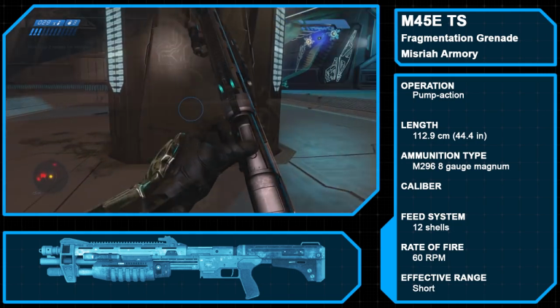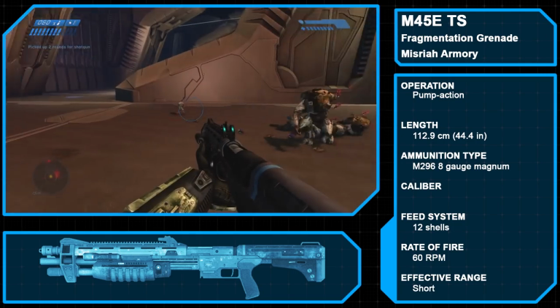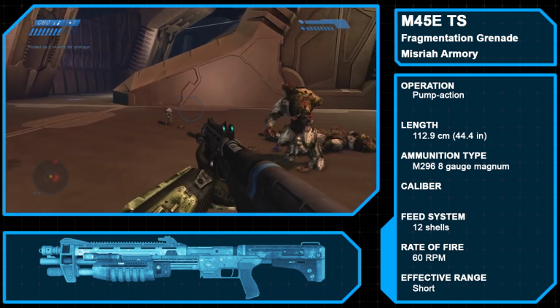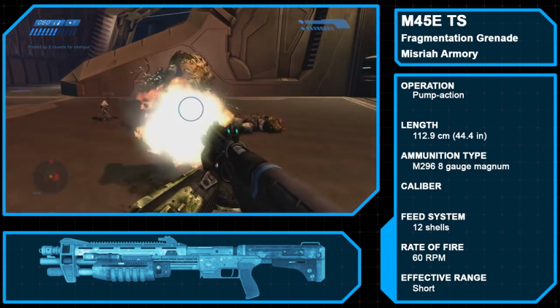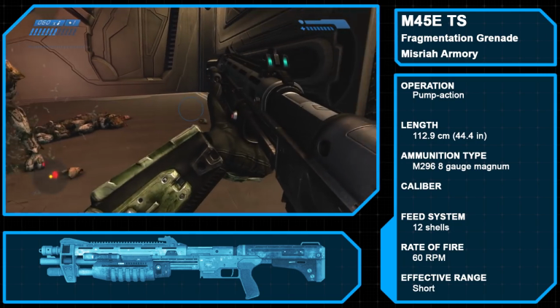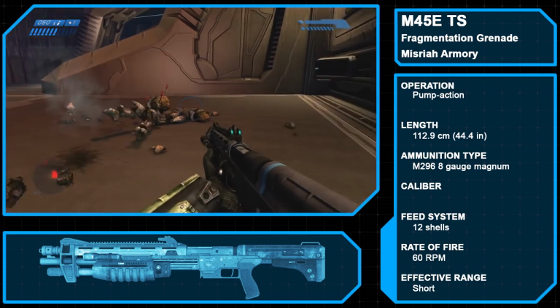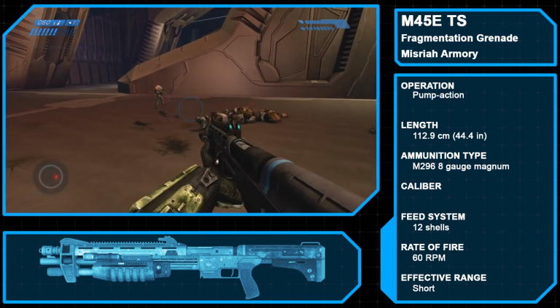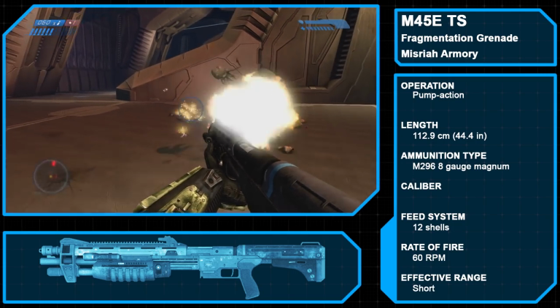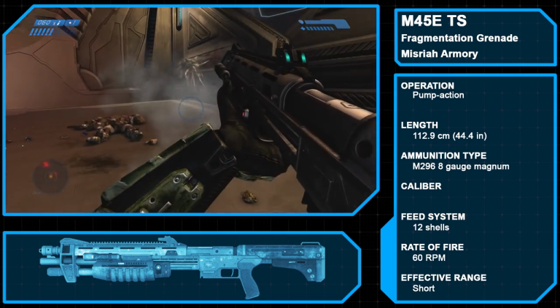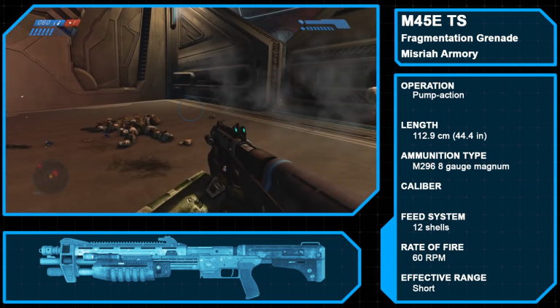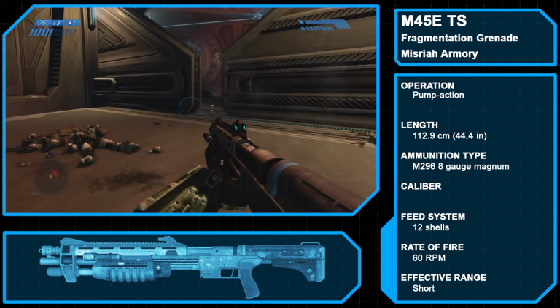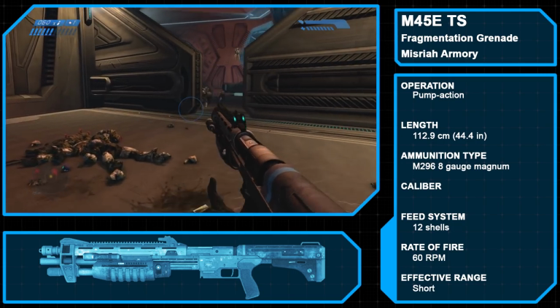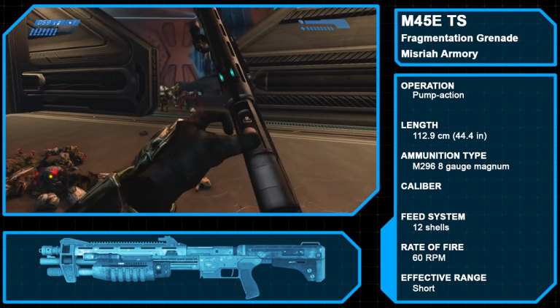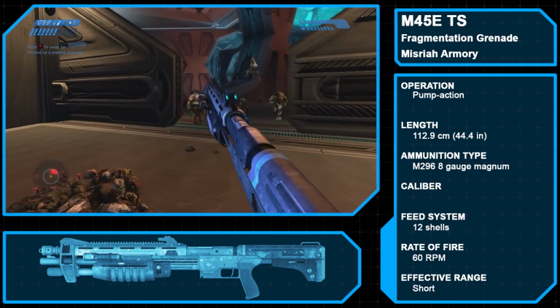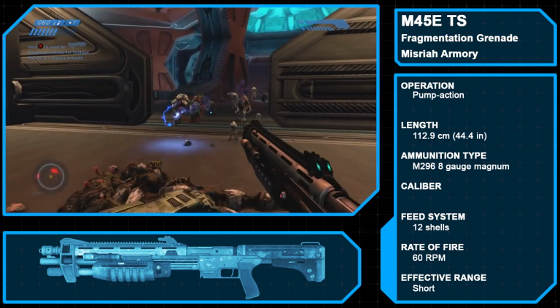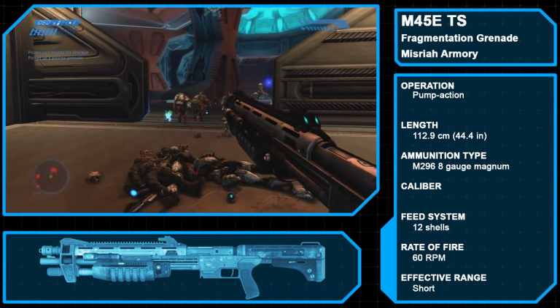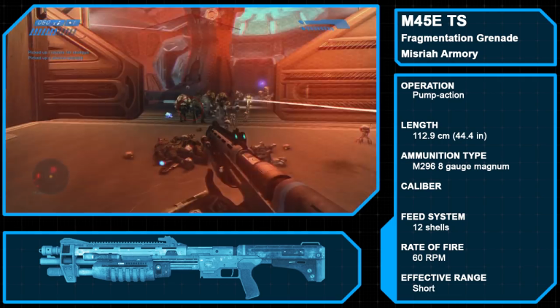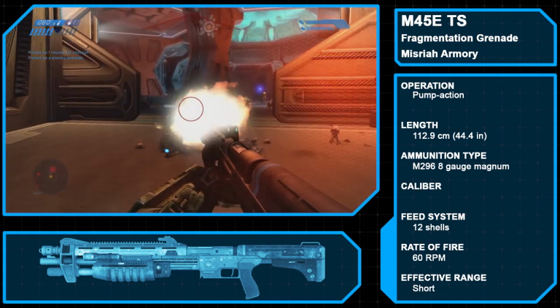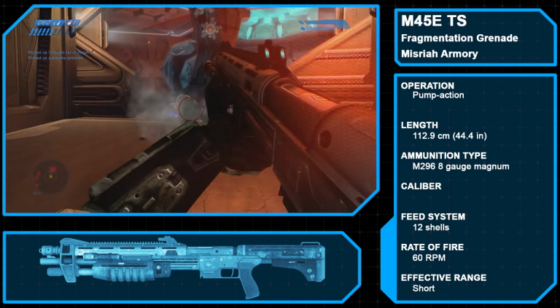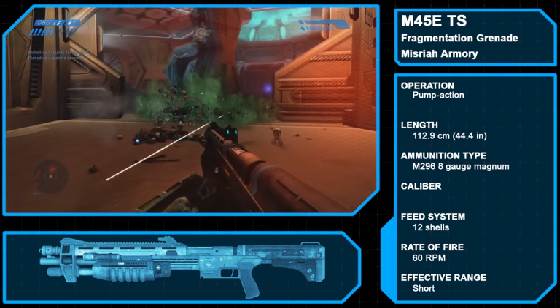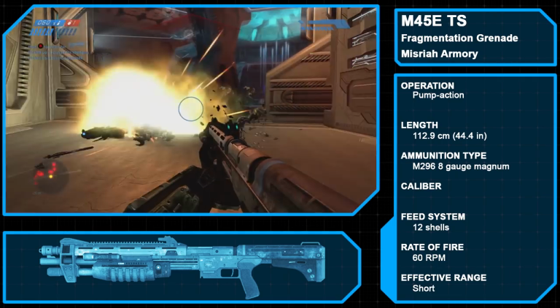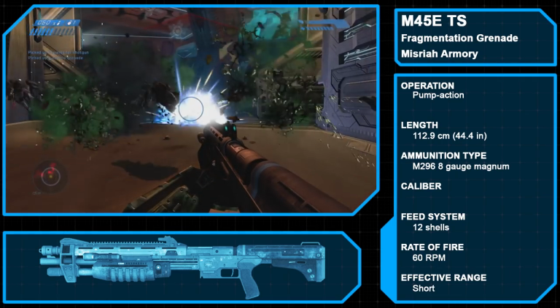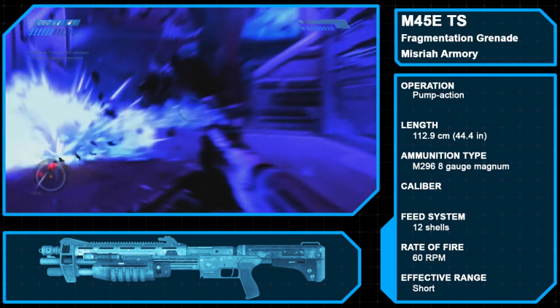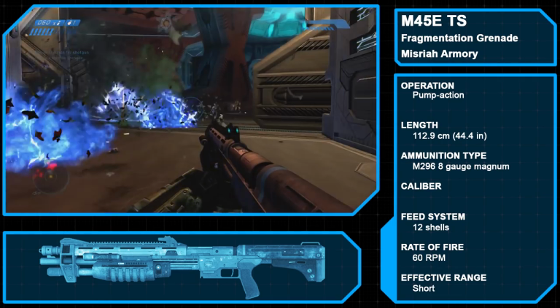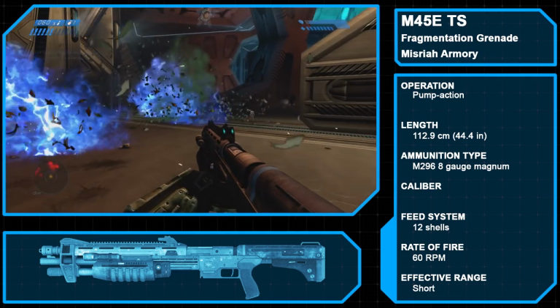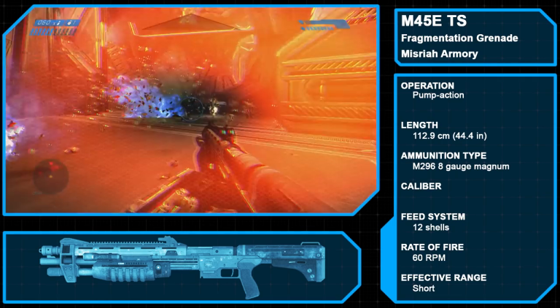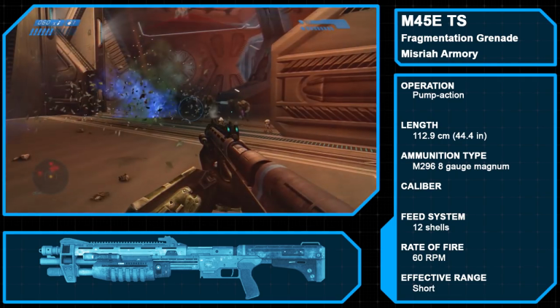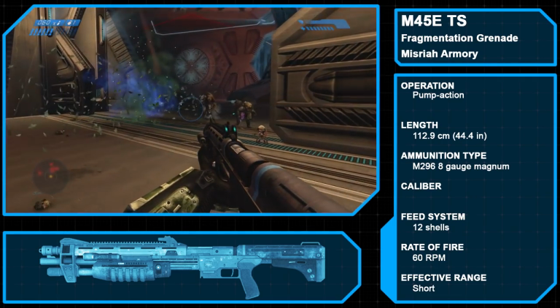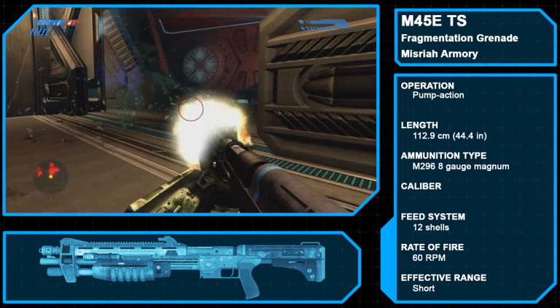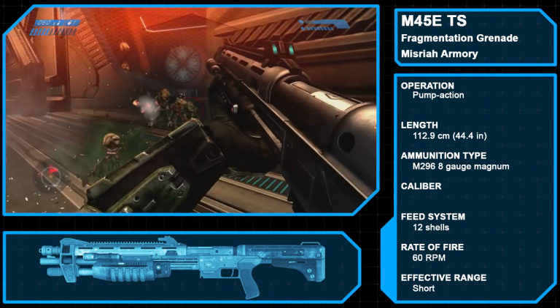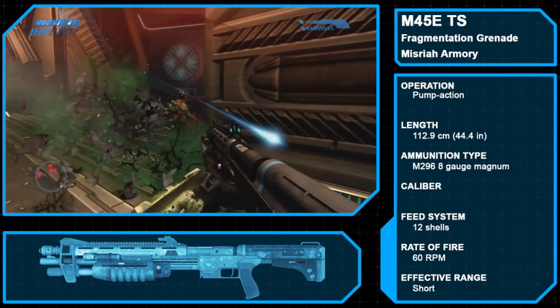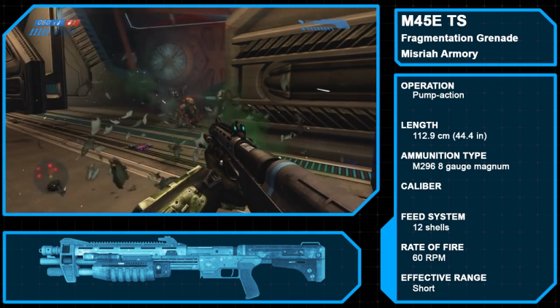The other shotgun in Halo CE — the version that appears in the Anniversary graphics — is the M45E Tactical Shotgun, one of the successors to Halo Reach's M45. In the lore, the M90 eclipsed the M45 for much of the UNSC save the UNSC Armory, though it still saw some use. The M45E fires M296 8-gauge Magnum rounds from a non-detachable magazine feed that holds up to 12 shells.